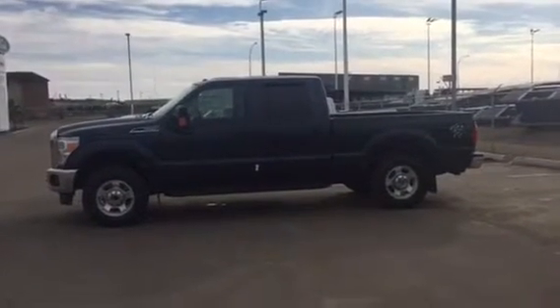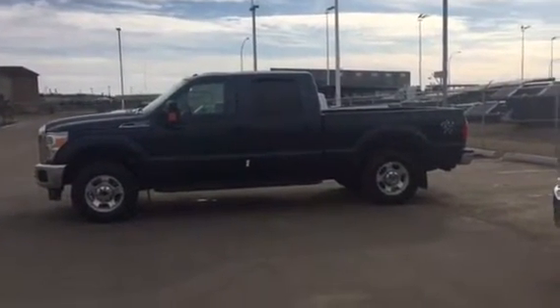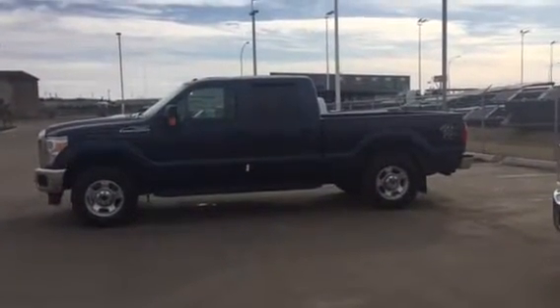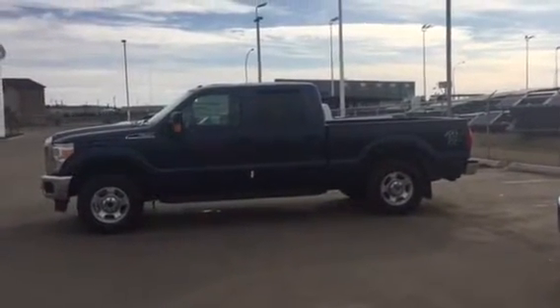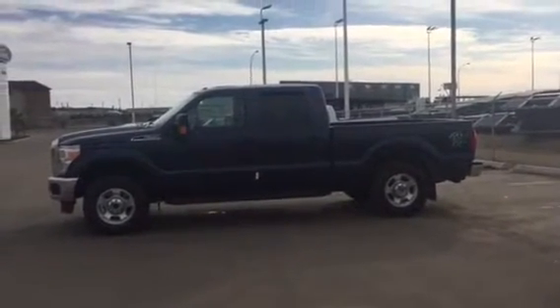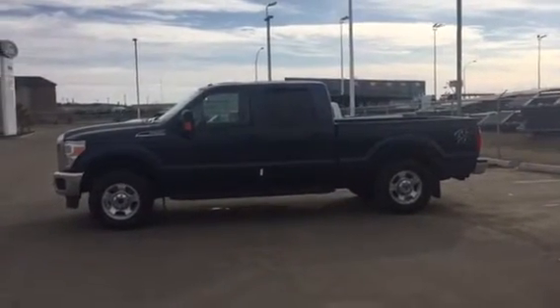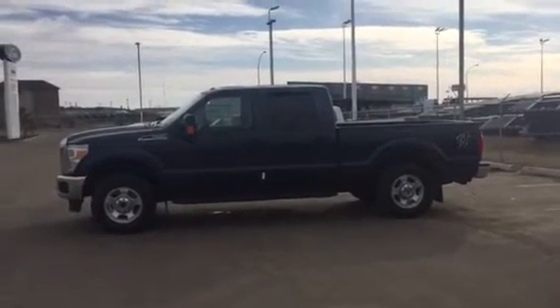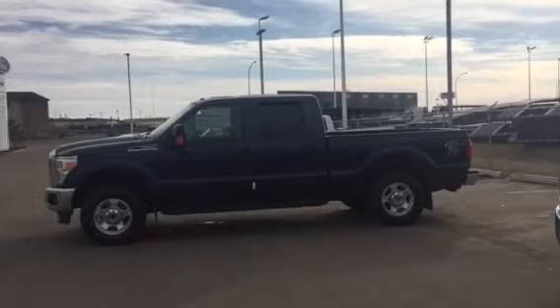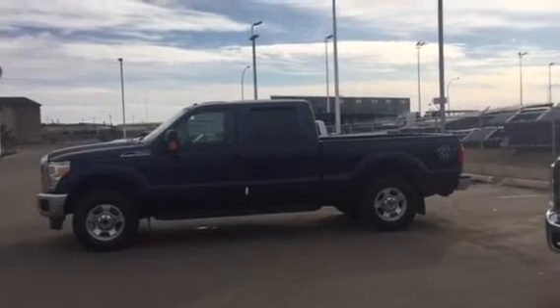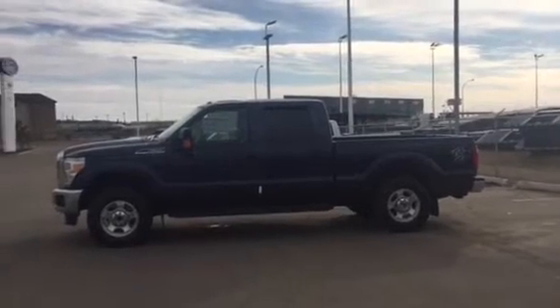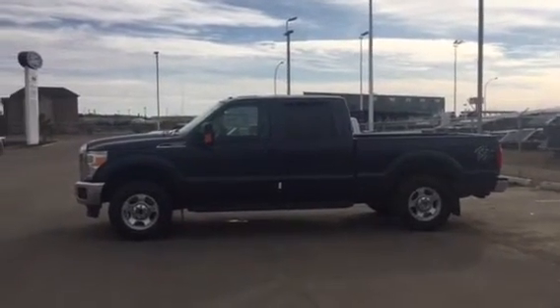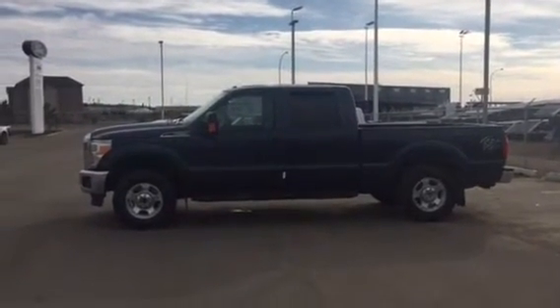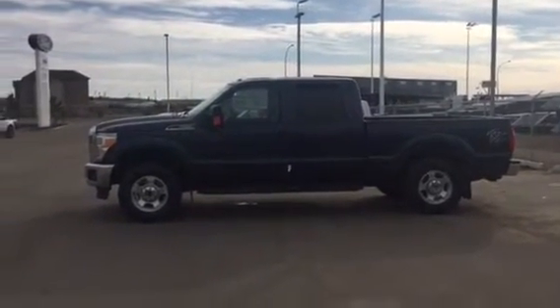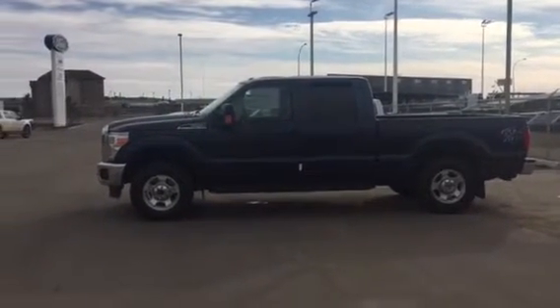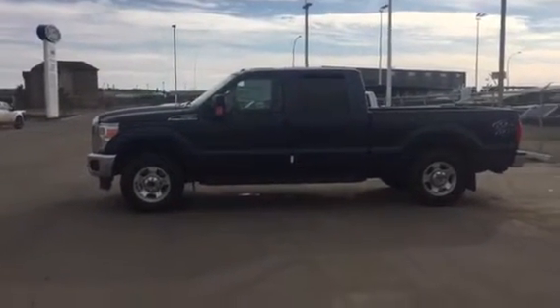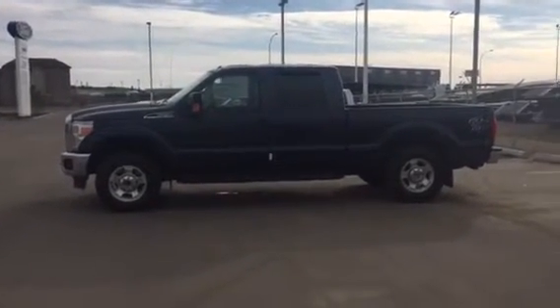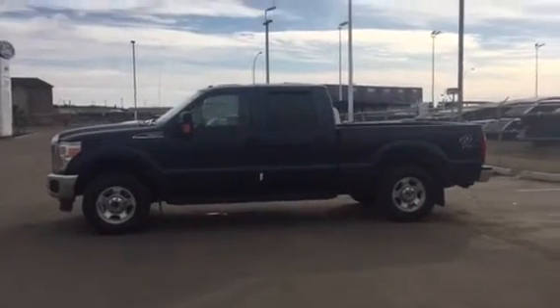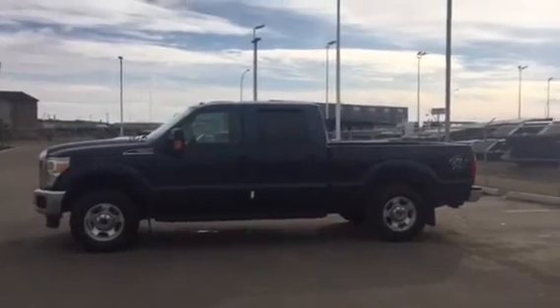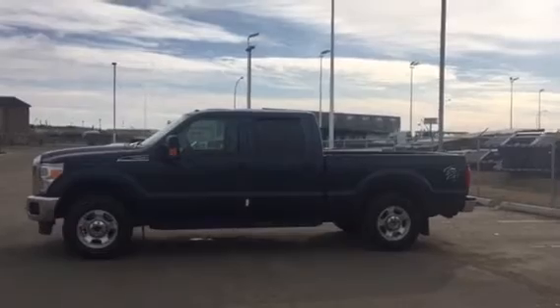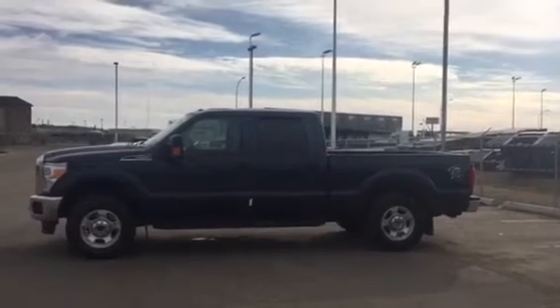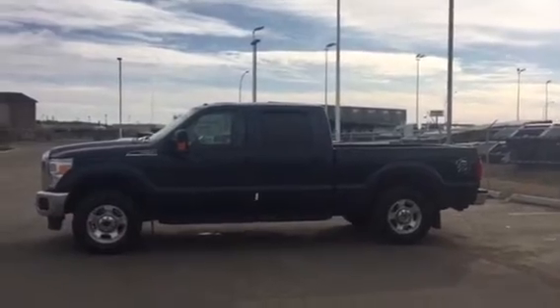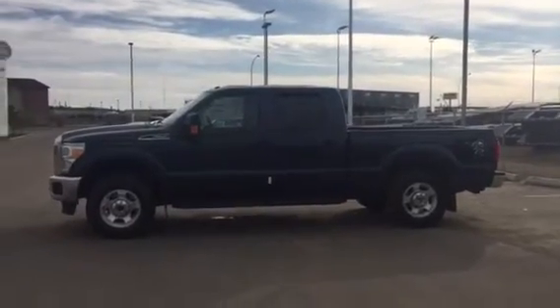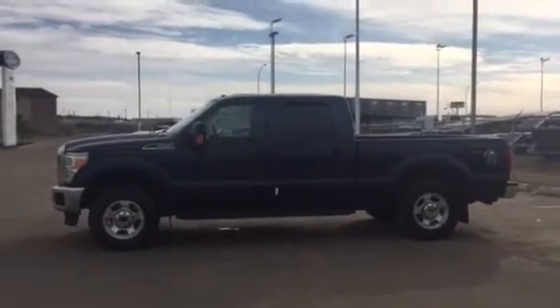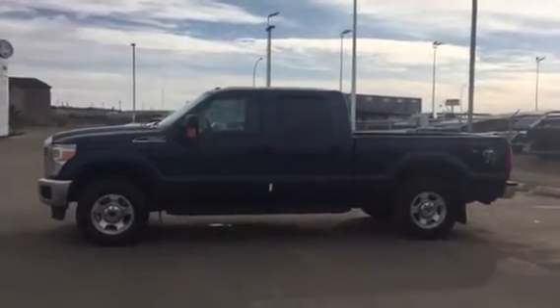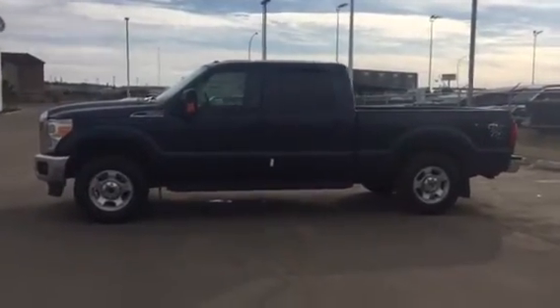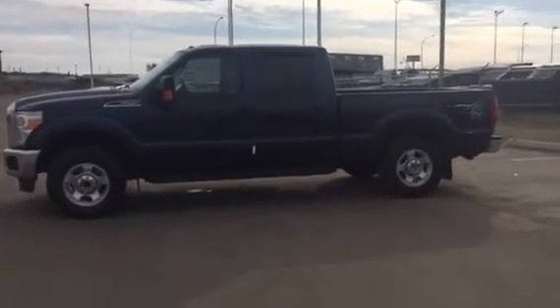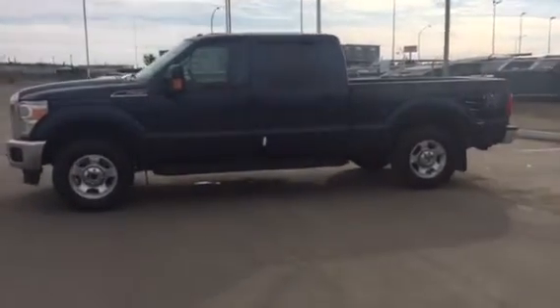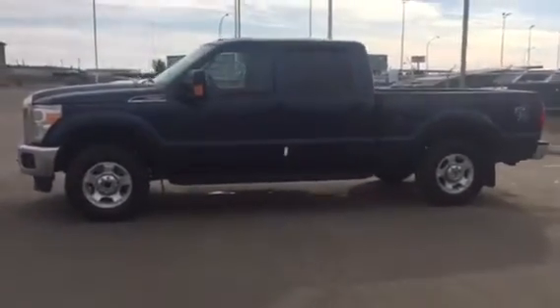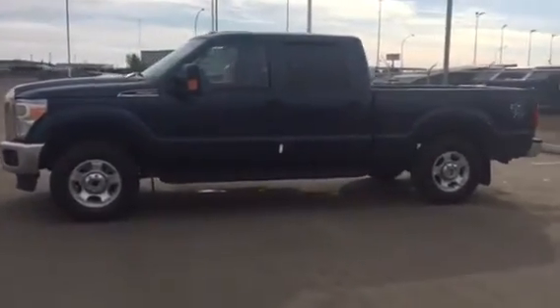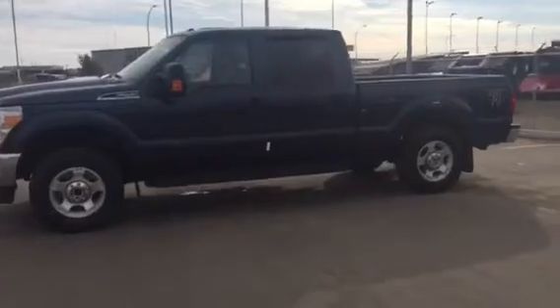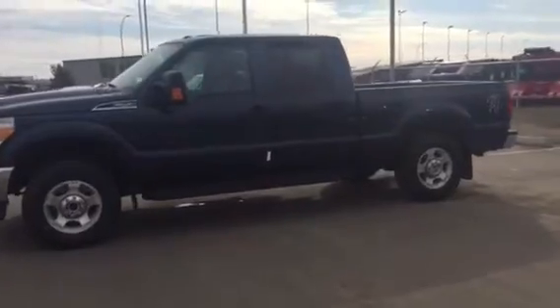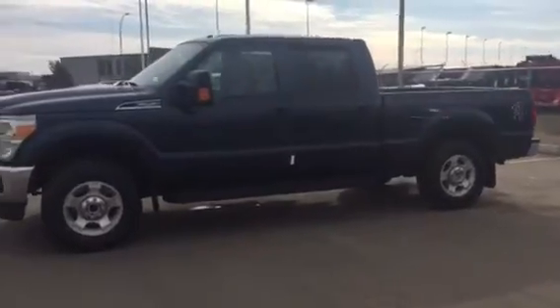Hey Dawn, it's Angela here at Niskew Ford. Here's a video I promised you of the 2016 F250. This is a super duty with that Western package that you wanted. In the blue jean color. So everything like we talked about on the phone earlier this morning,